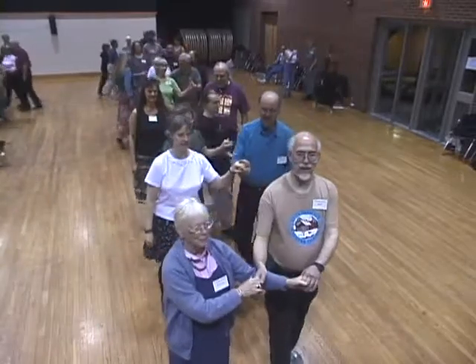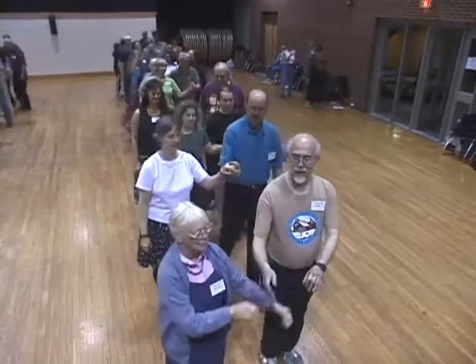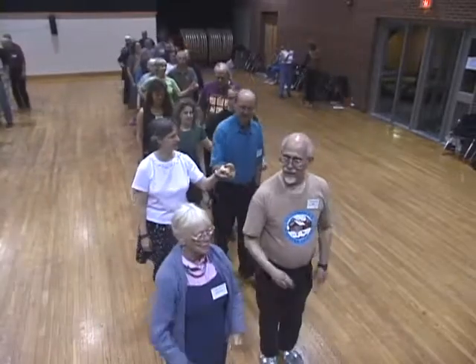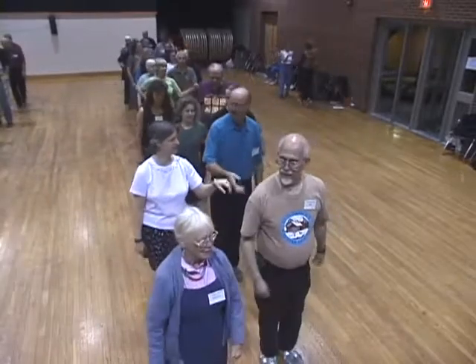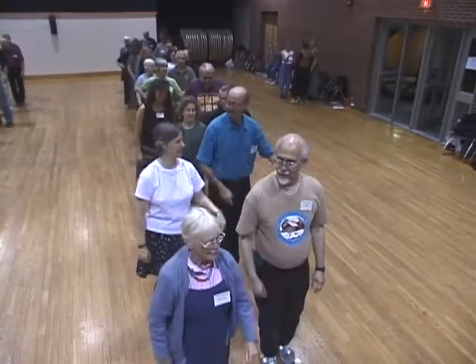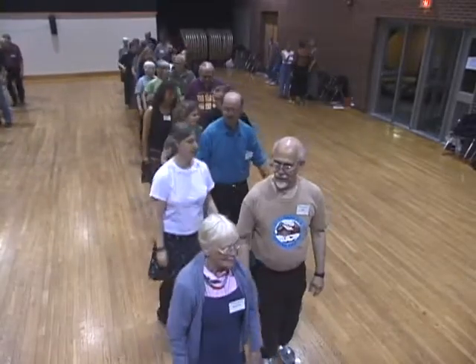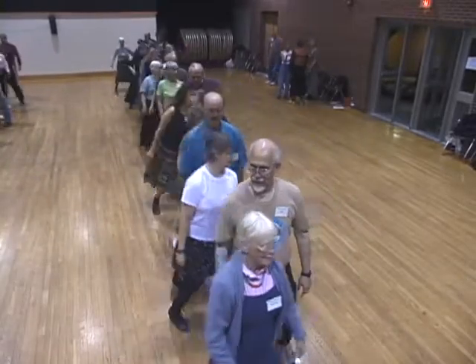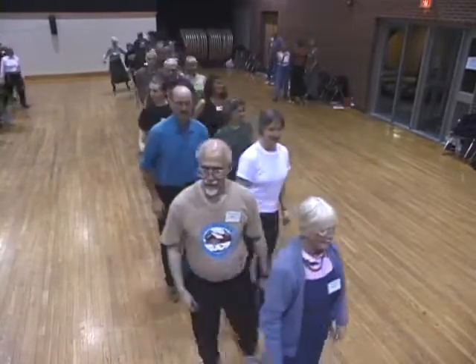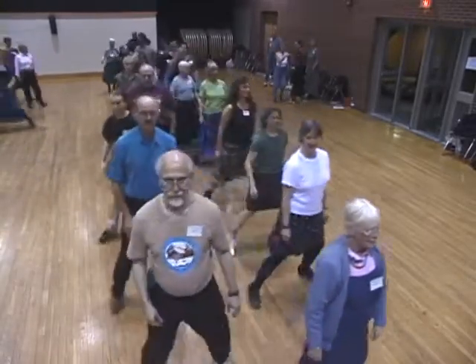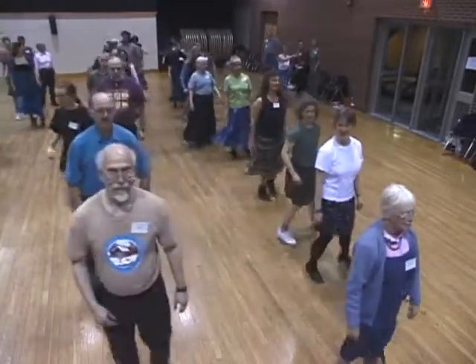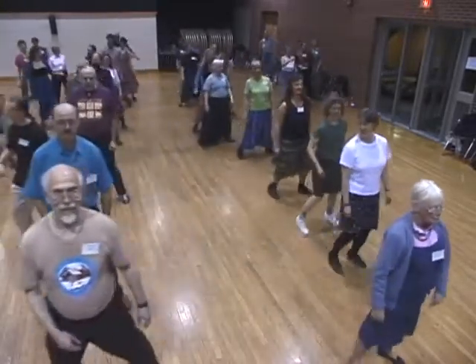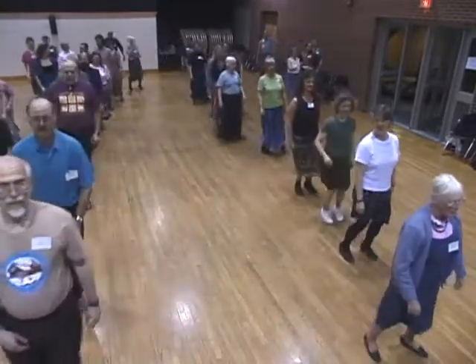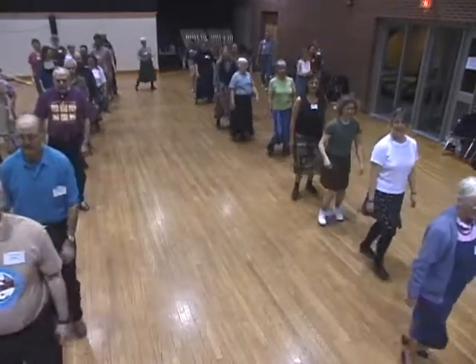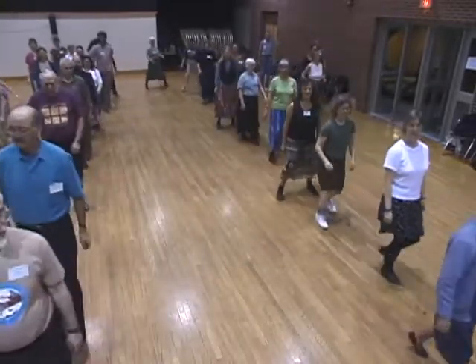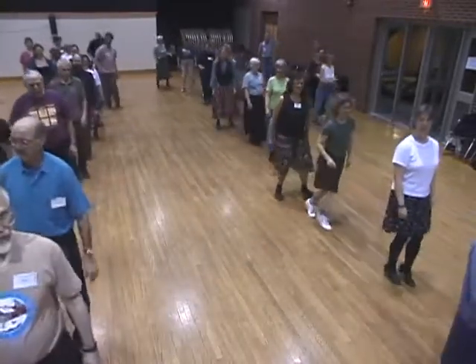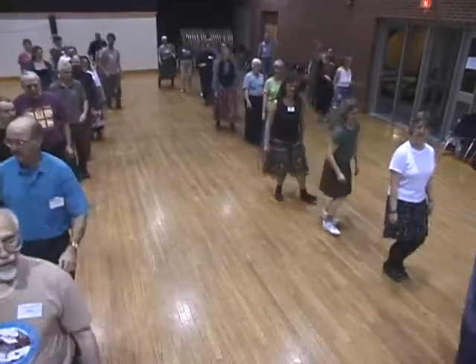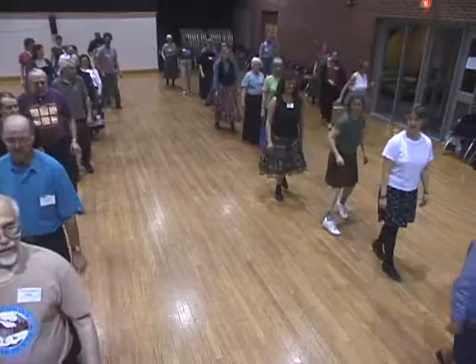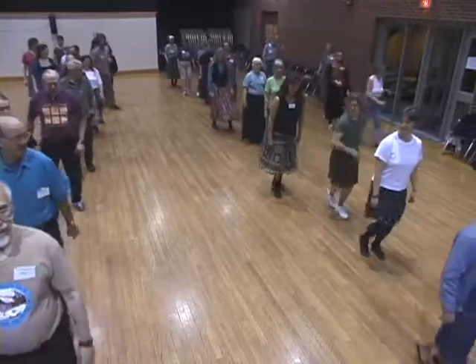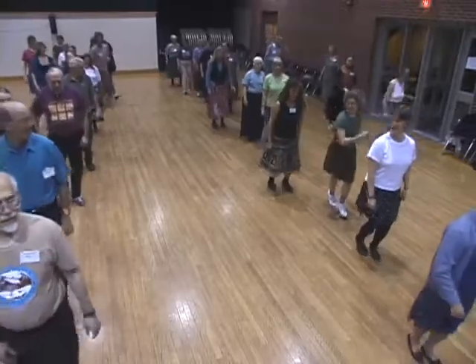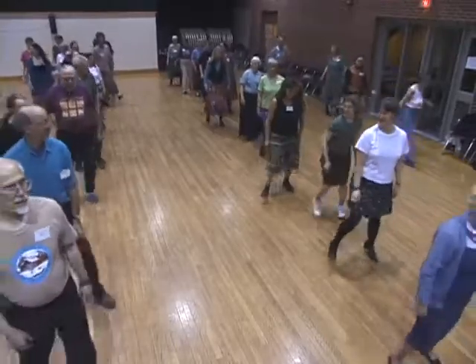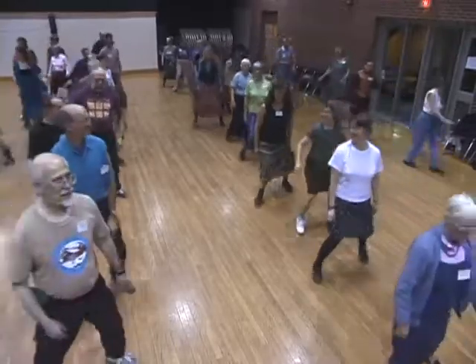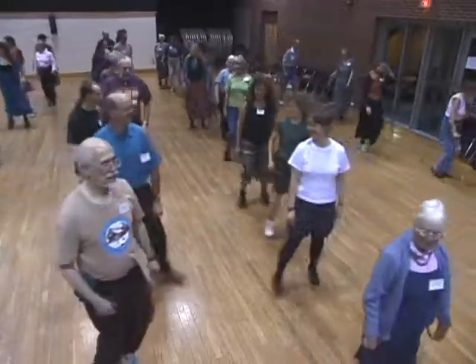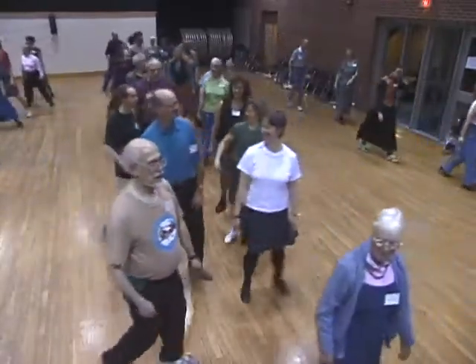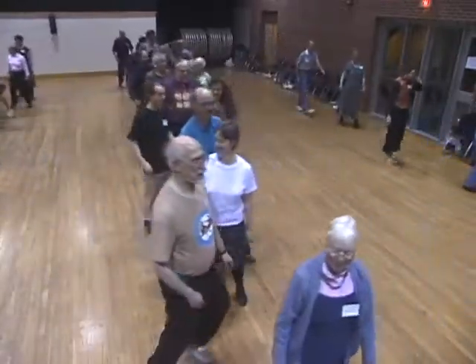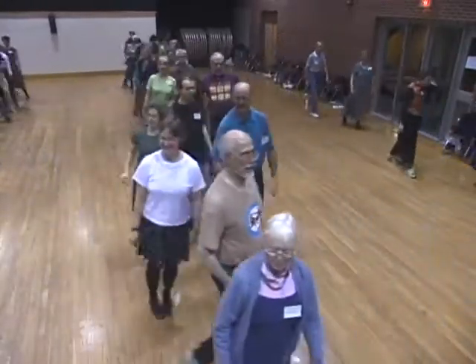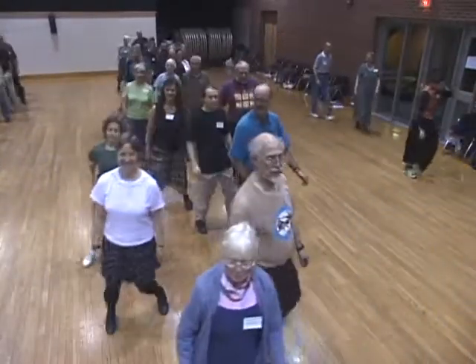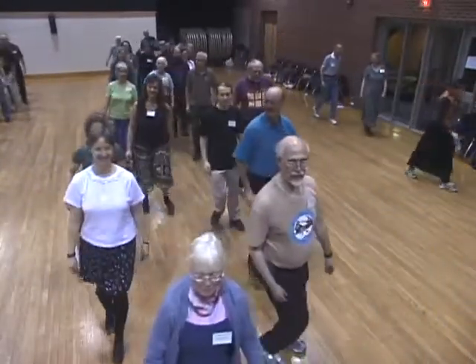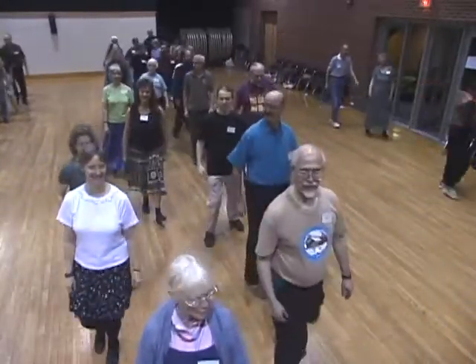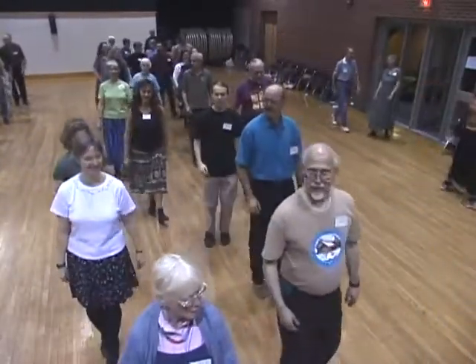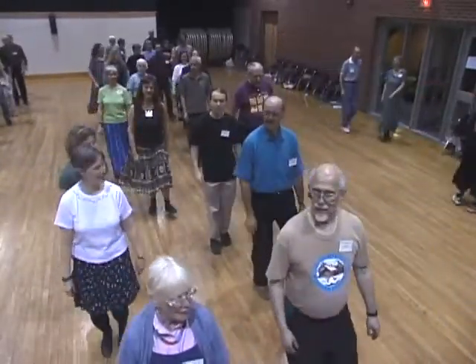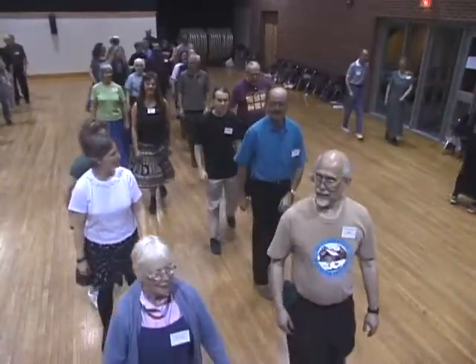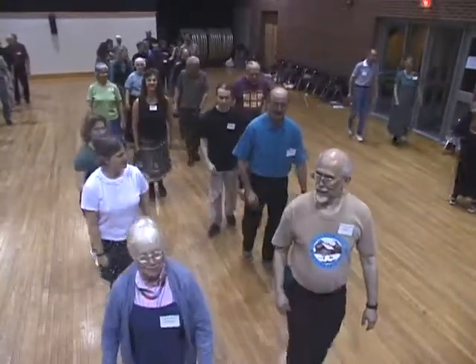Chassé by your partner. Go with a one, two, balance forward and back. Chassé back. And balance. Cast off.